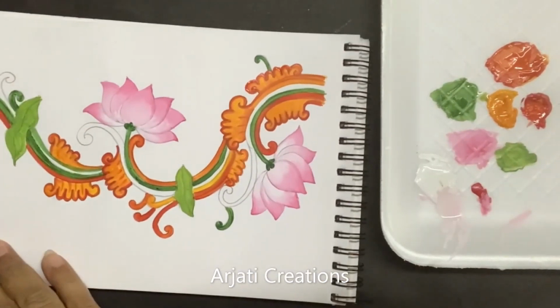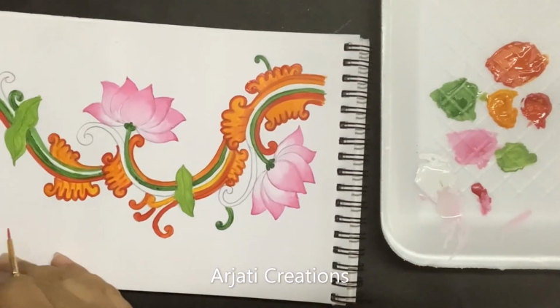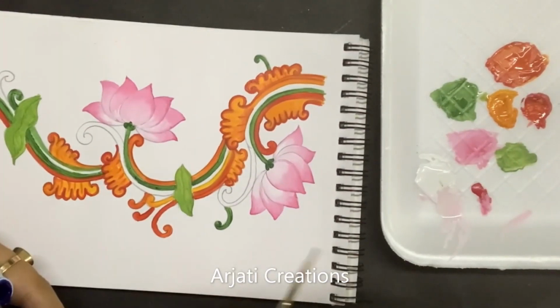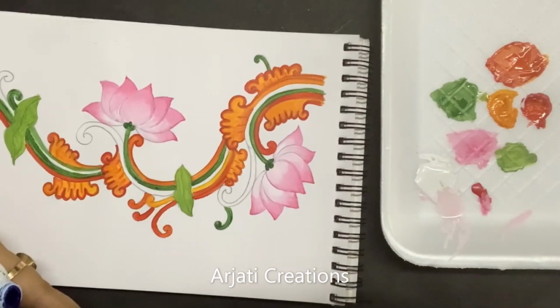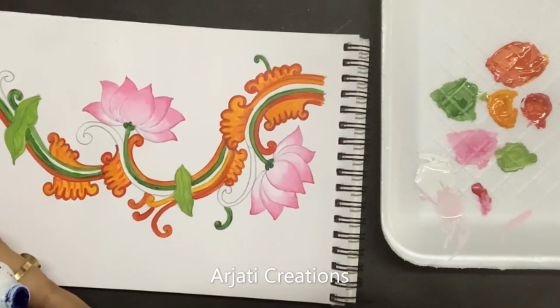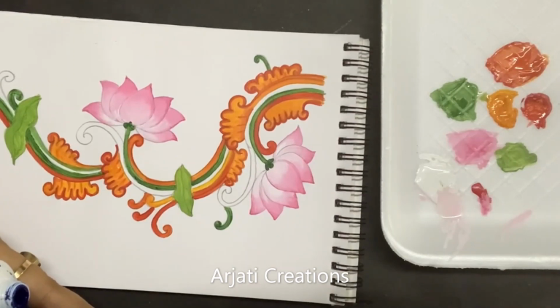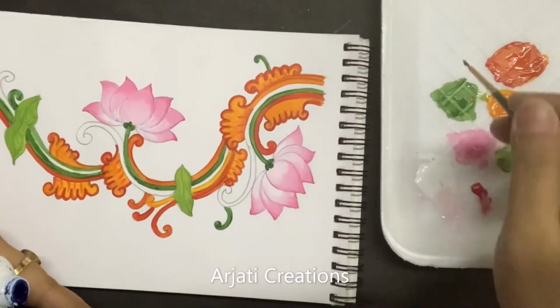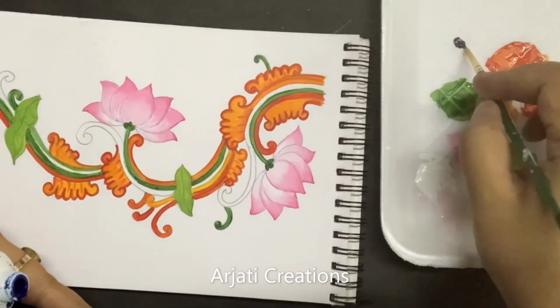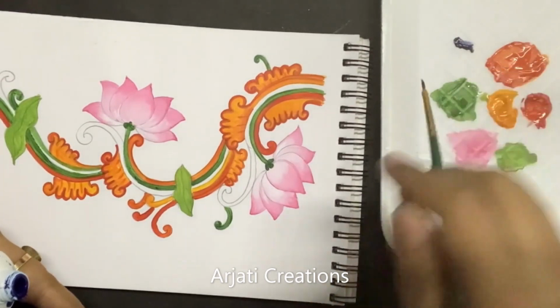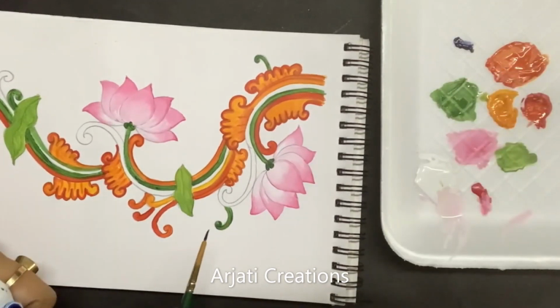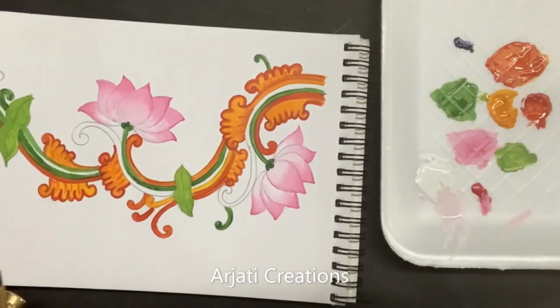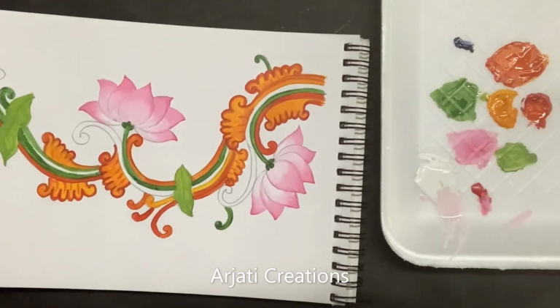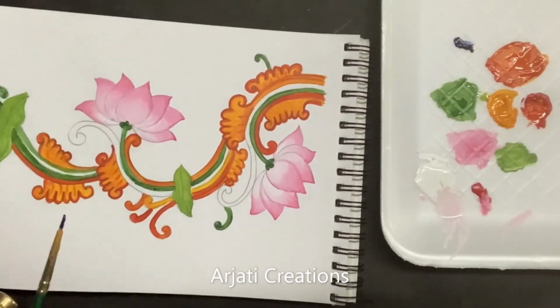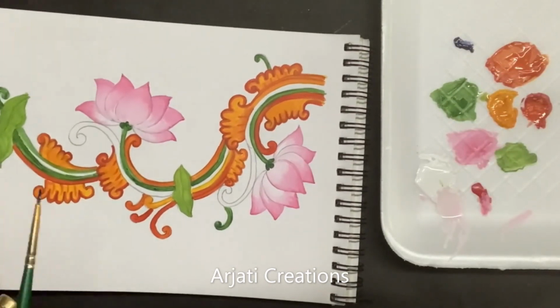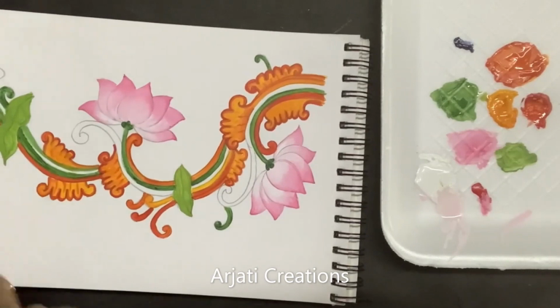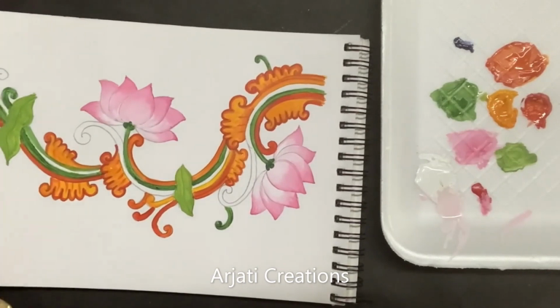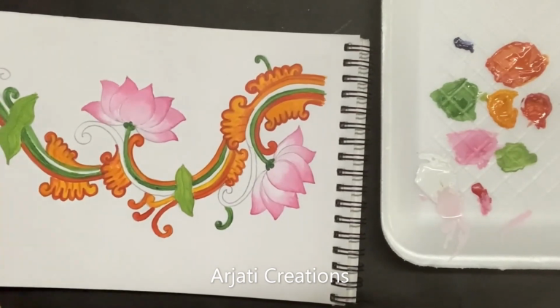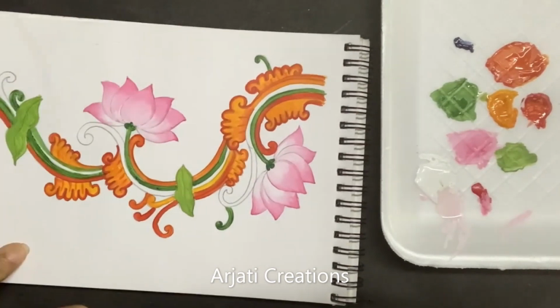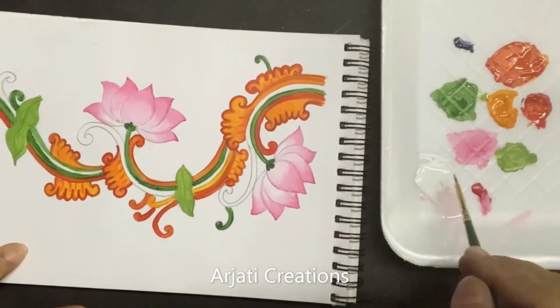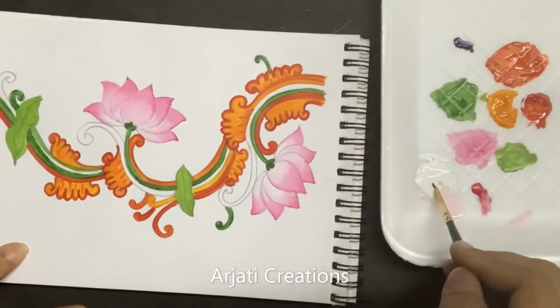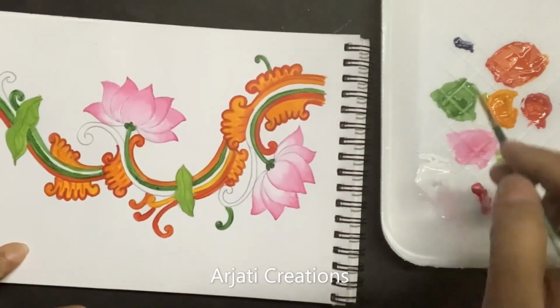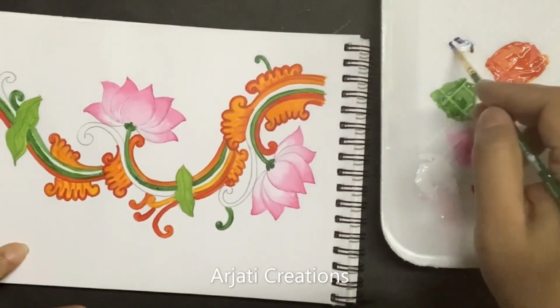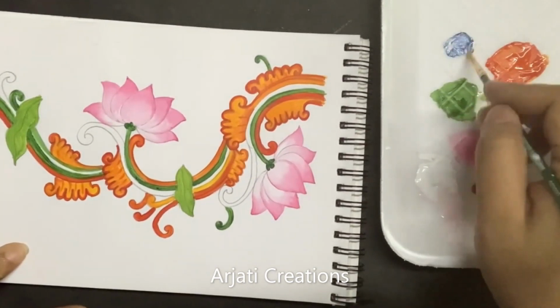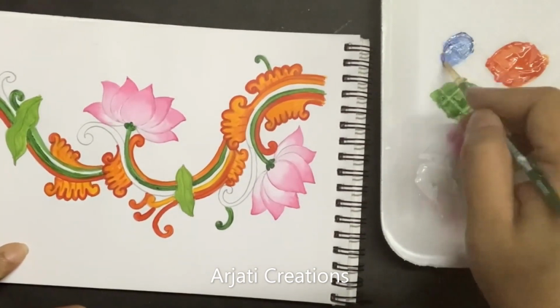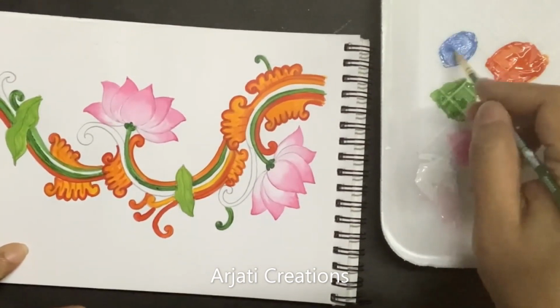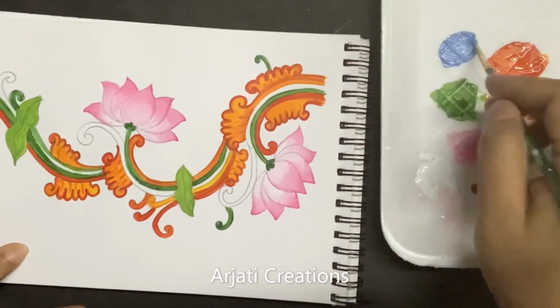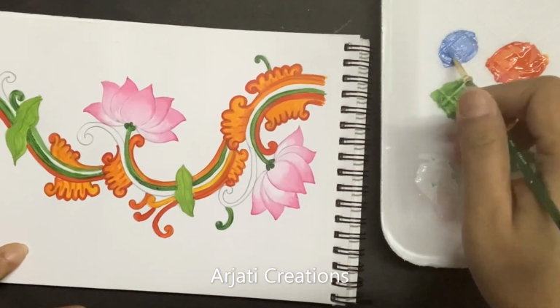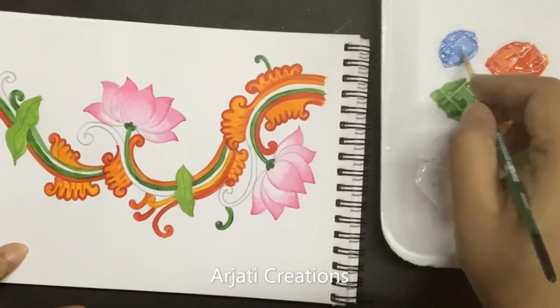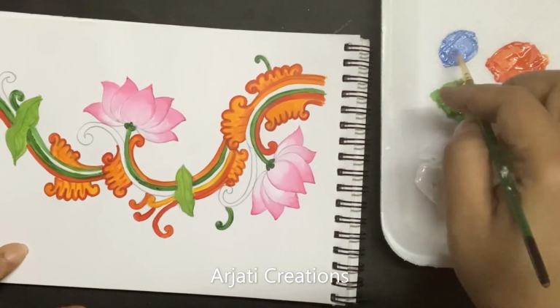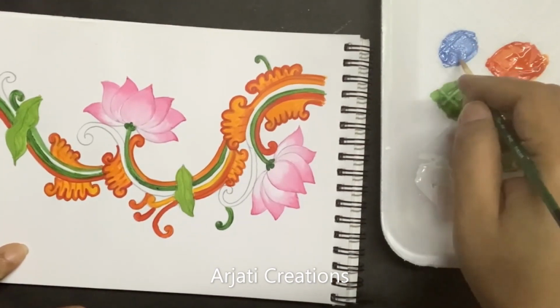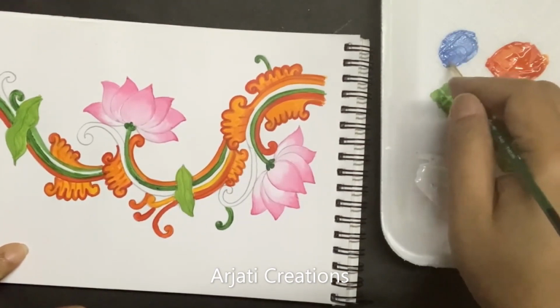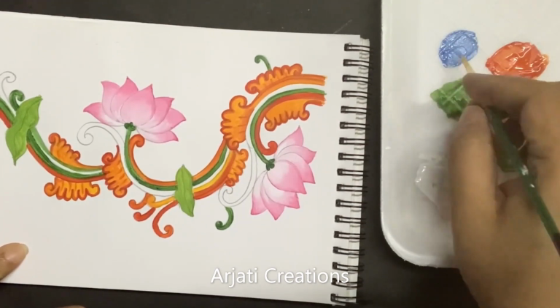Now comes the final color of the swirls. For that I'll just take out a drop of Persian blue — we are not going to use direct Persian blue. We are going to use a combination of Persian blue with white.